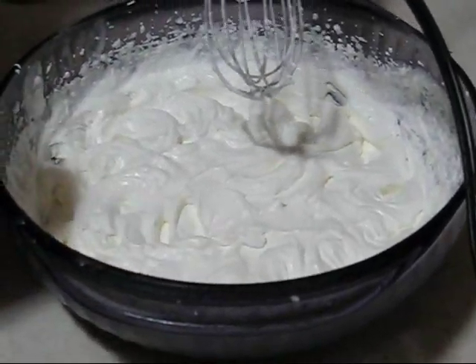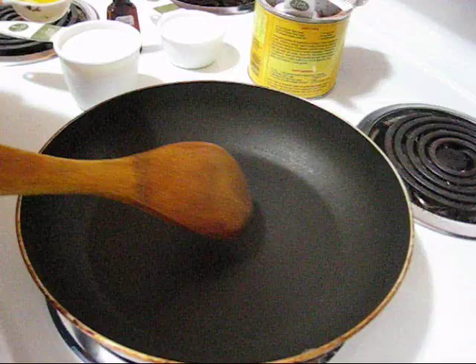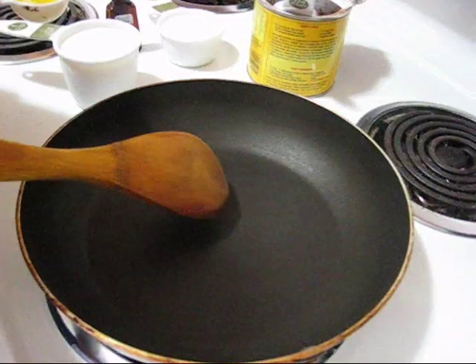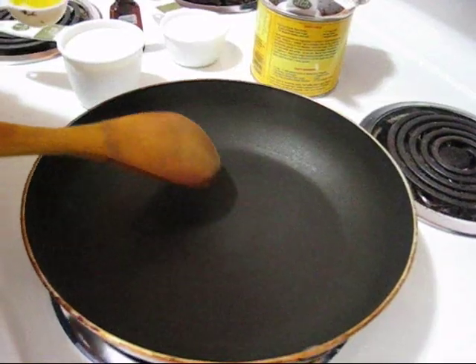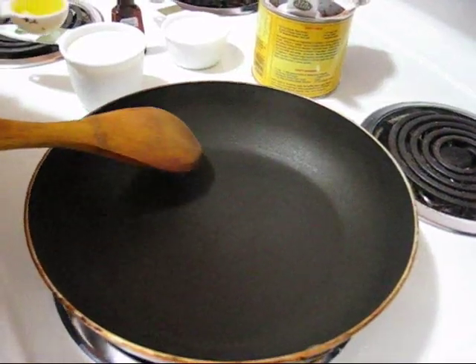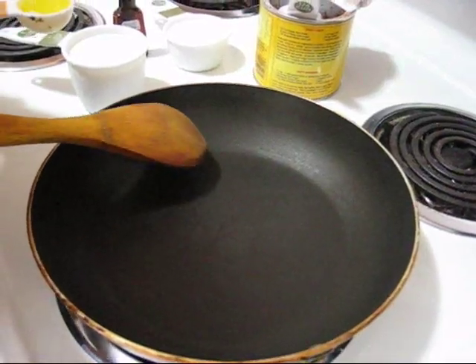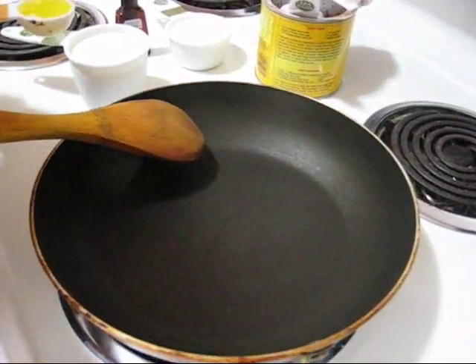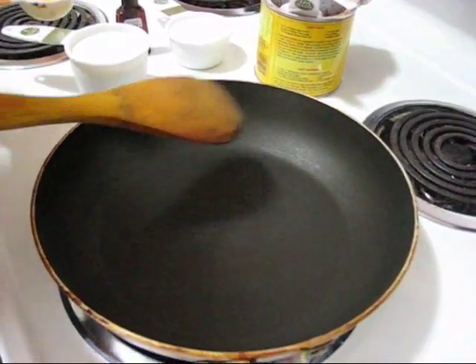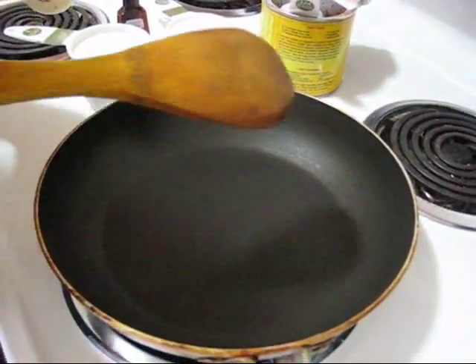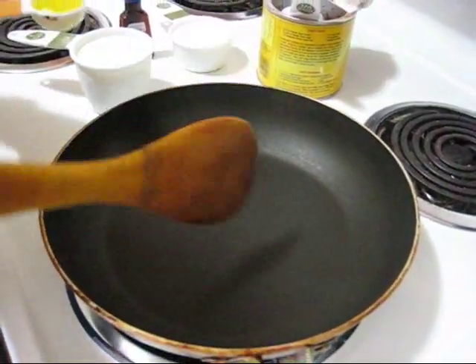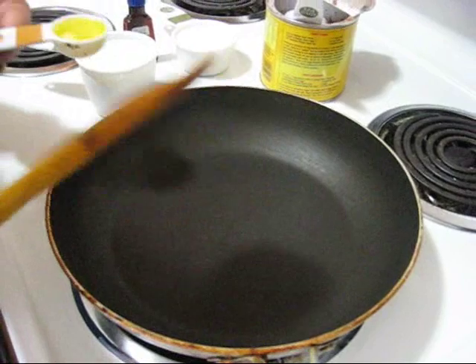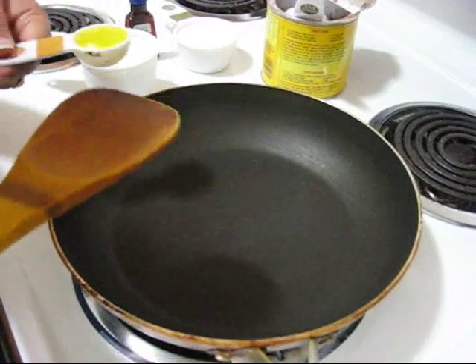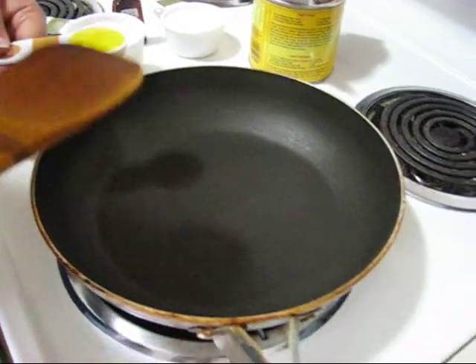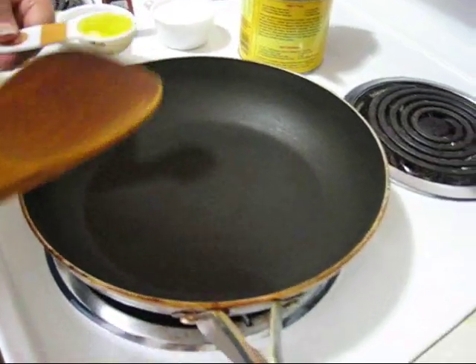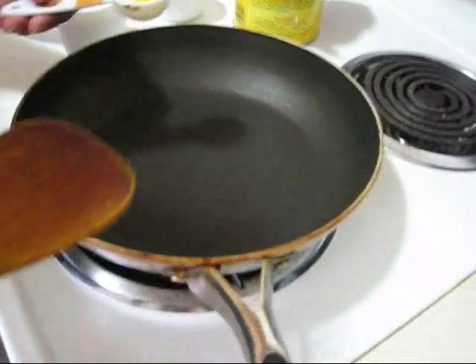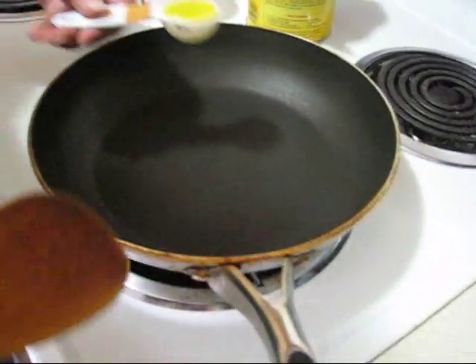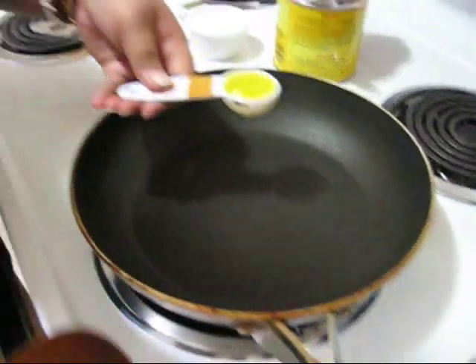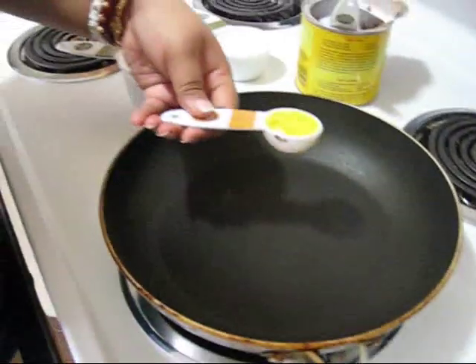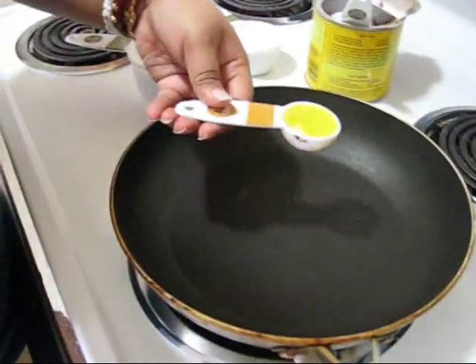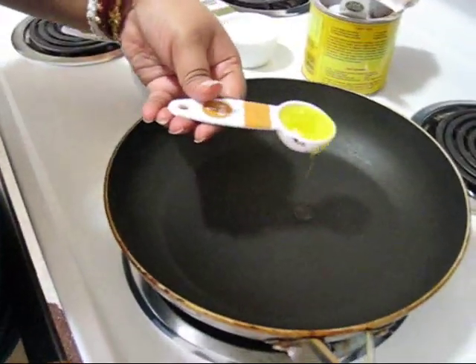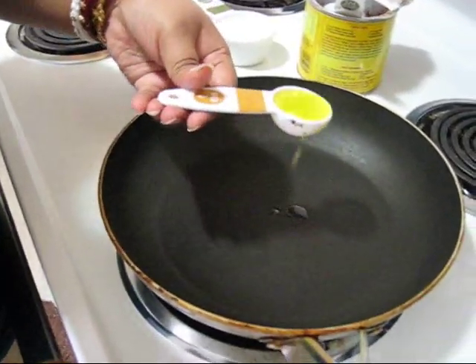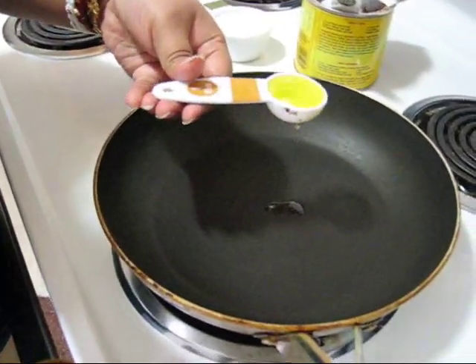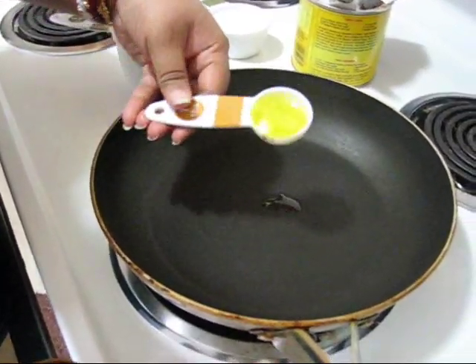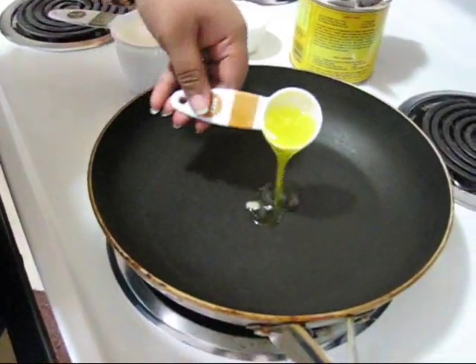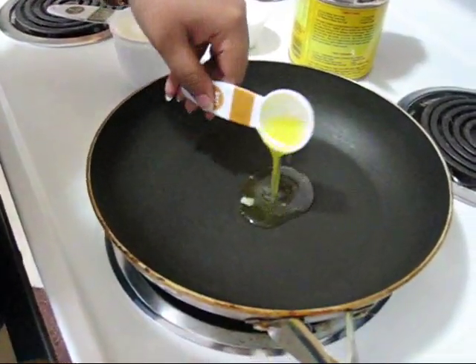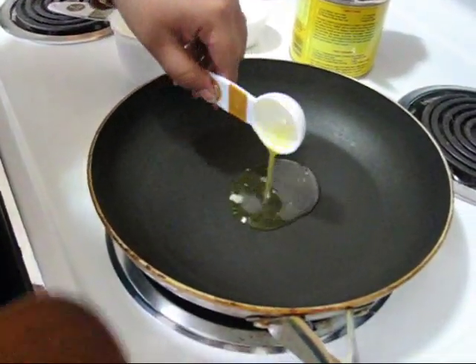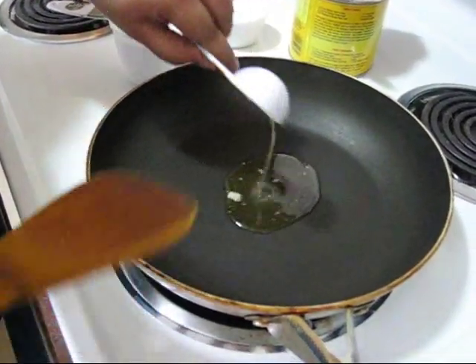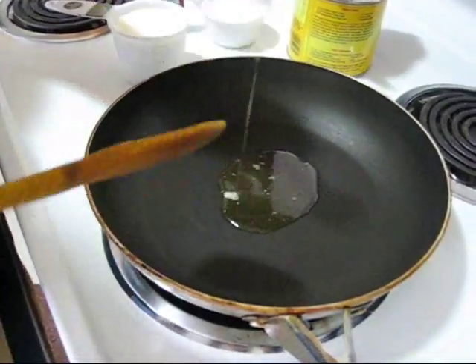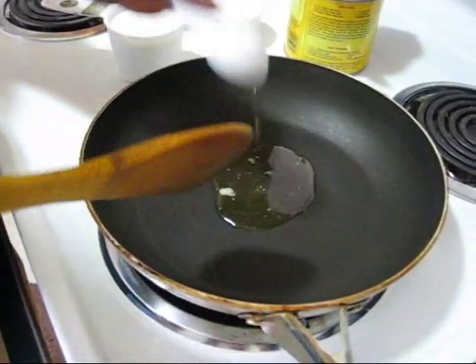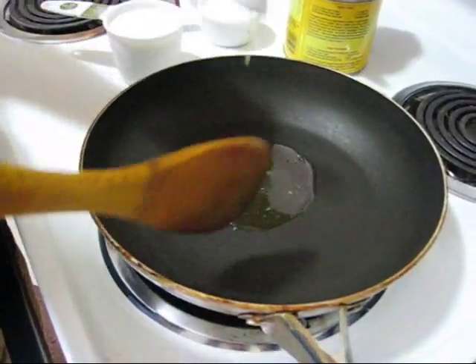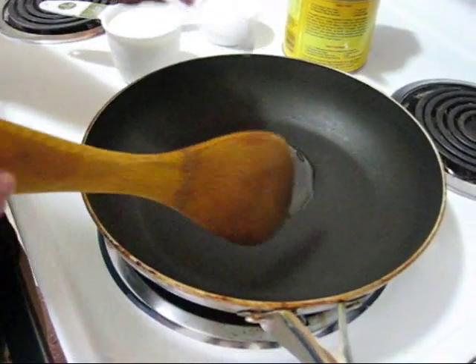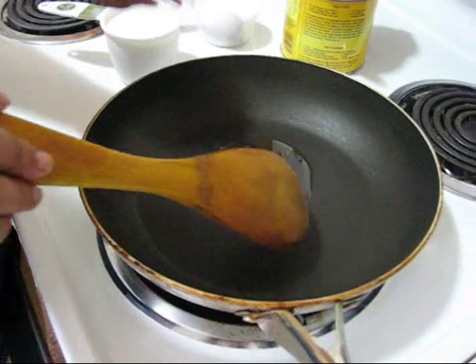Now I am going to make chocolate frosting. For that, at first I am adding one tablespoon of melted butter.